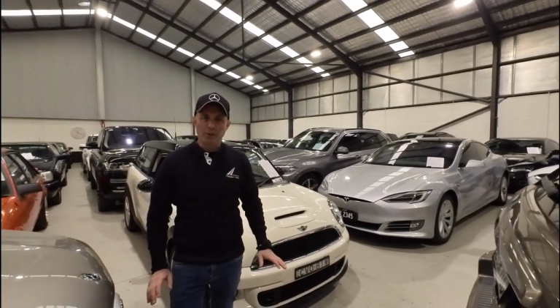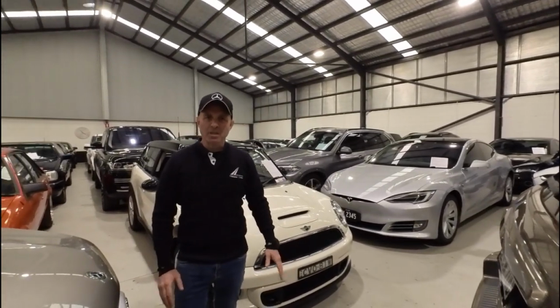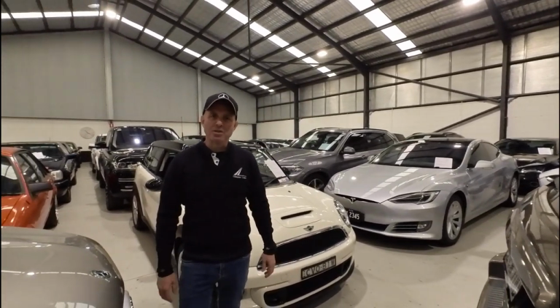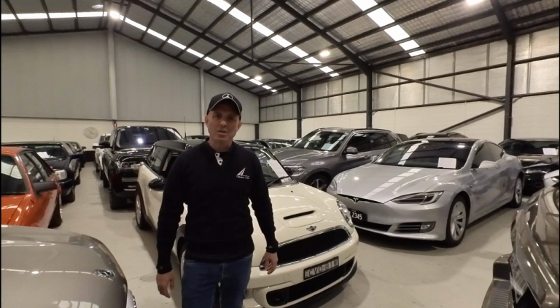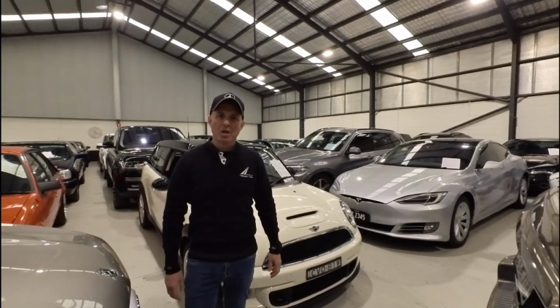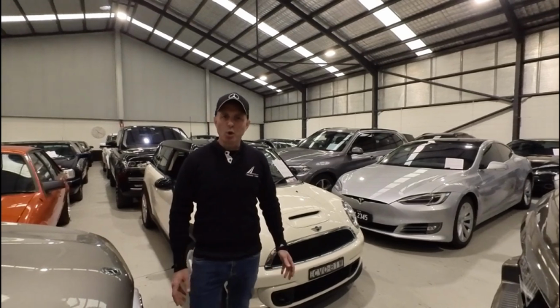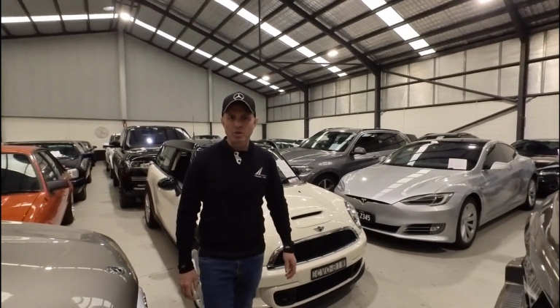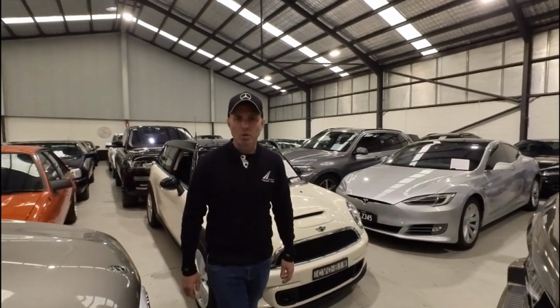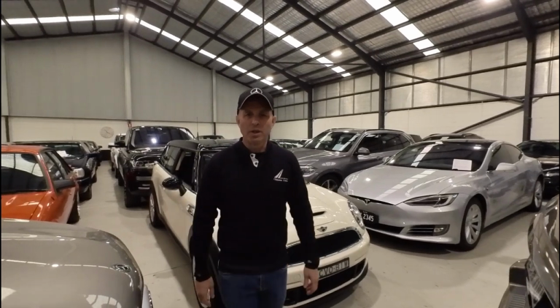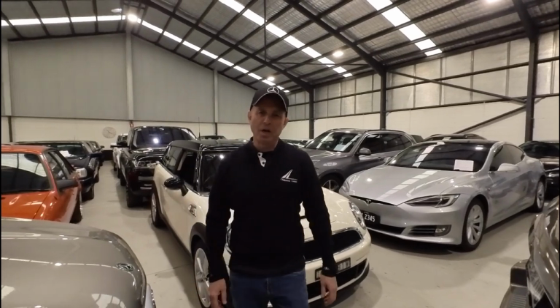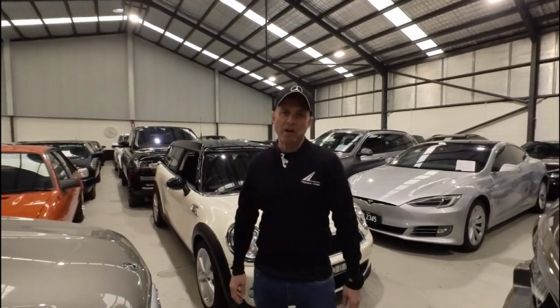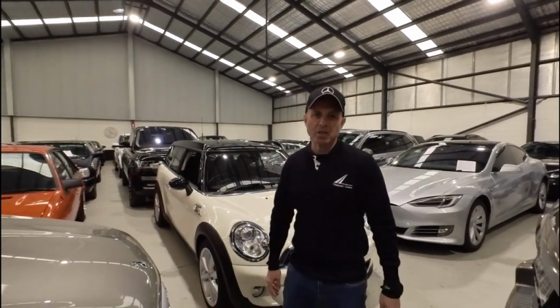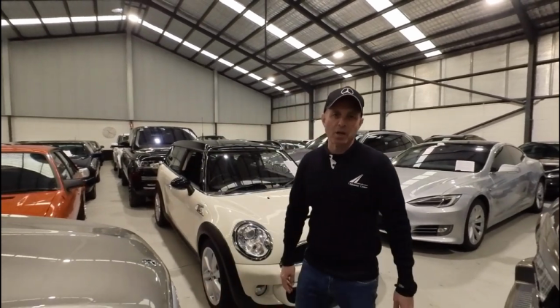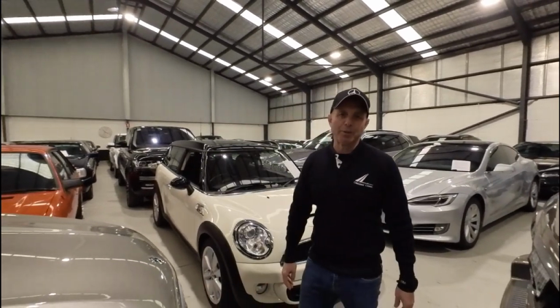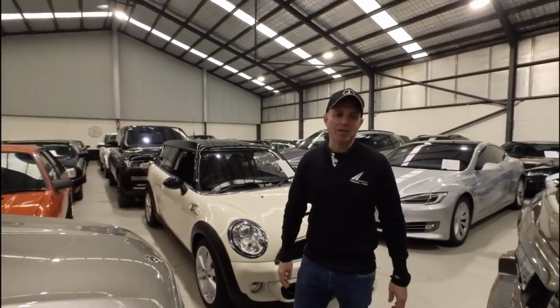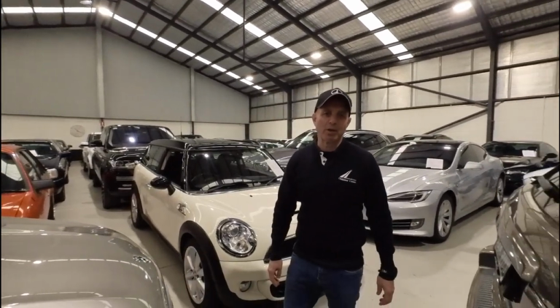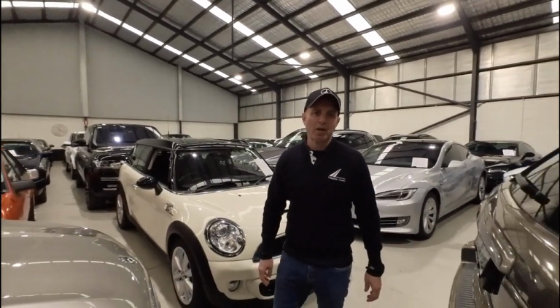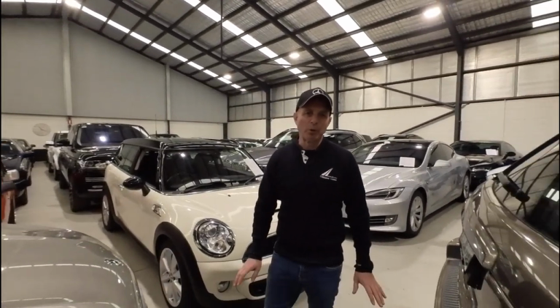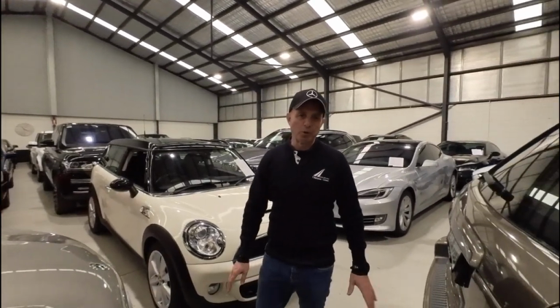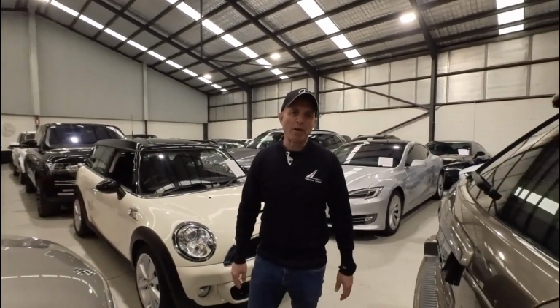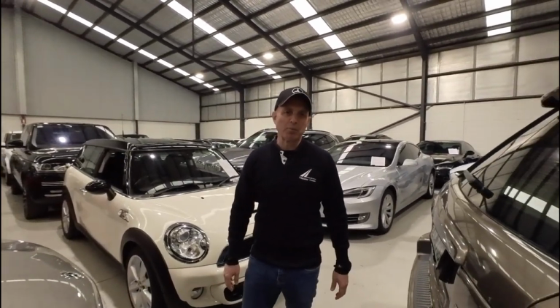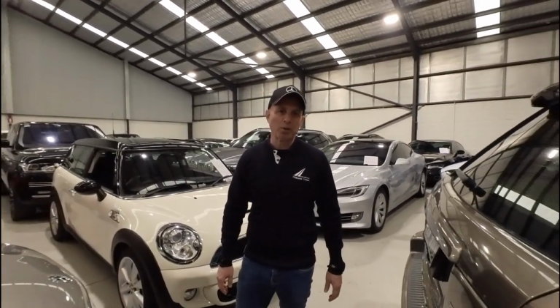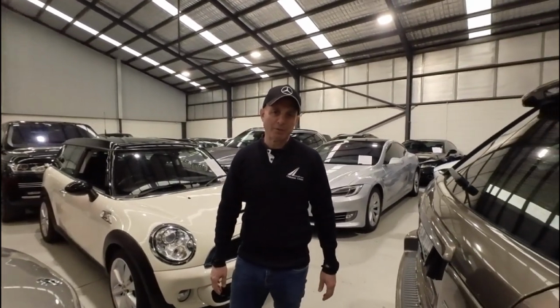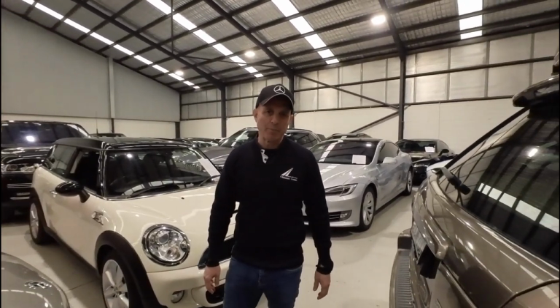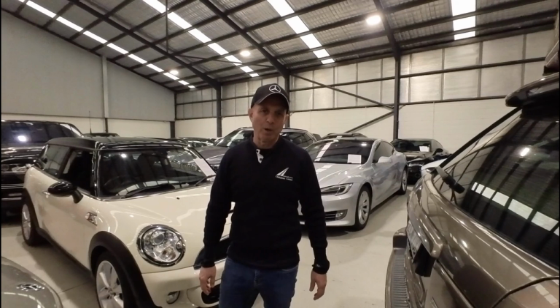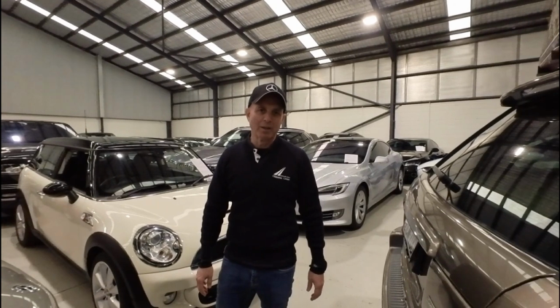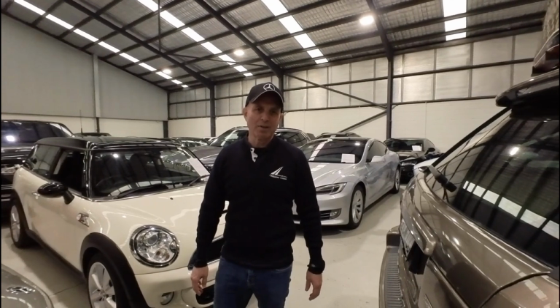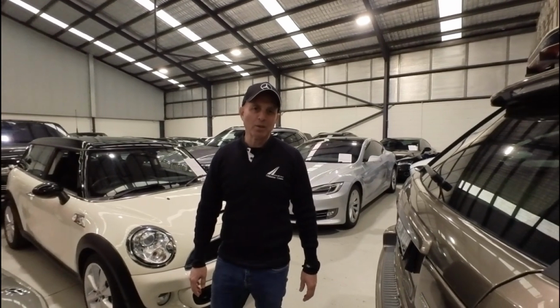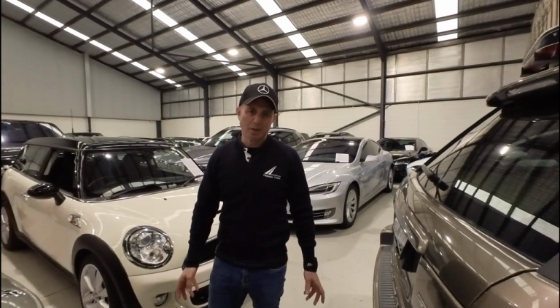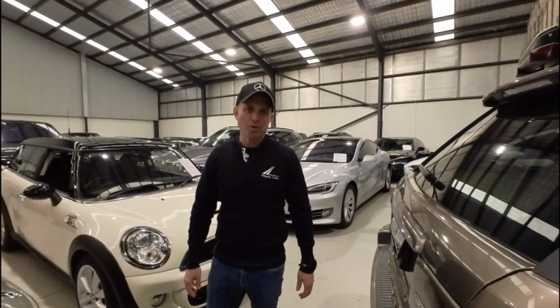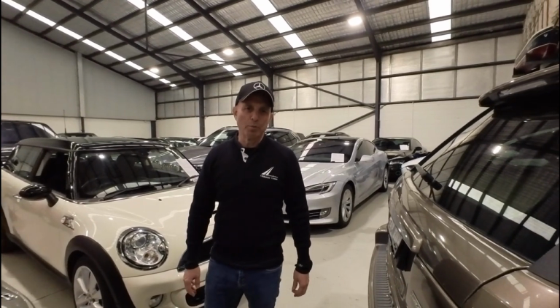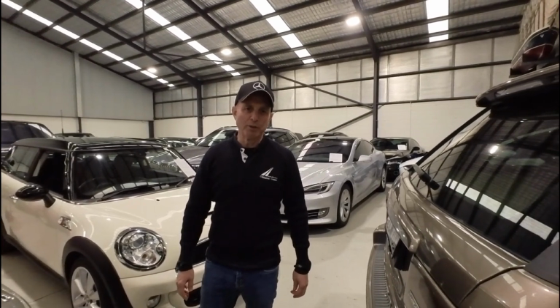Please come and see us or give us a call — 9569 9999 — and we will do the right thing by you every step of the way. Thank you and enjoy the movie.